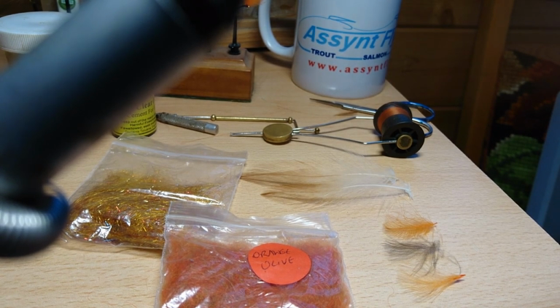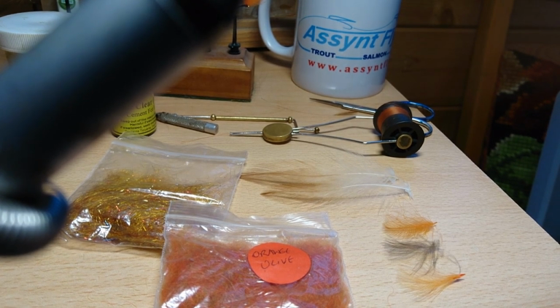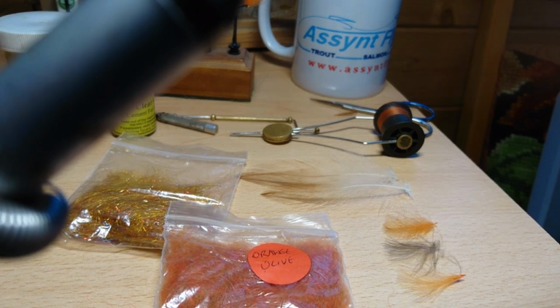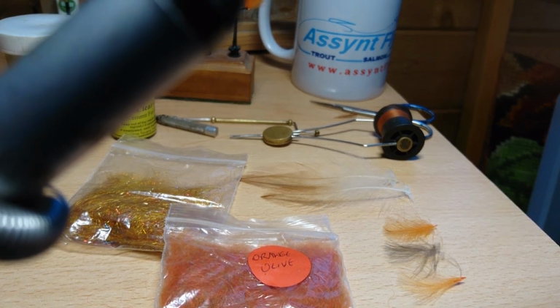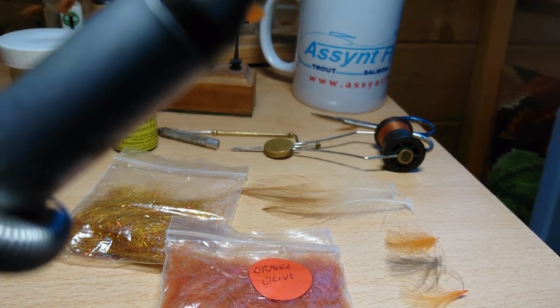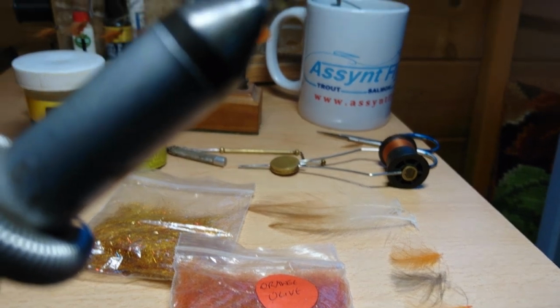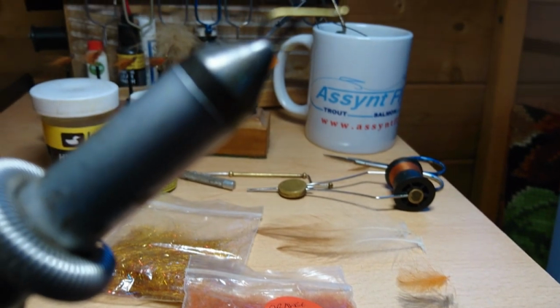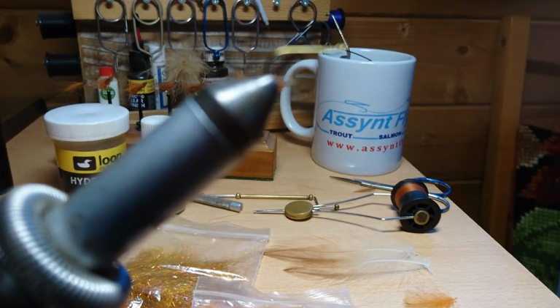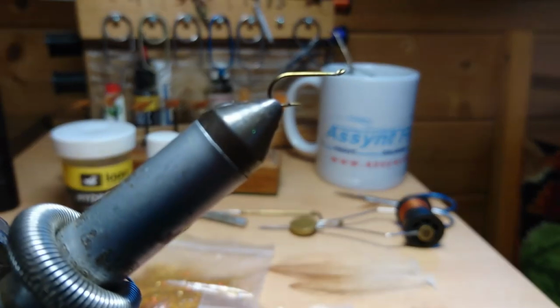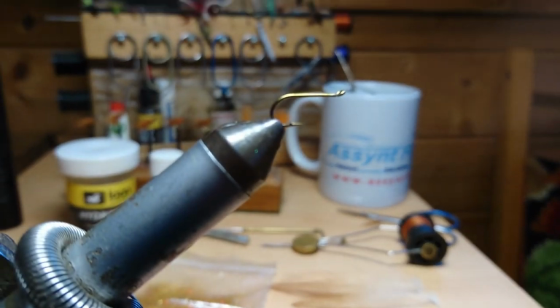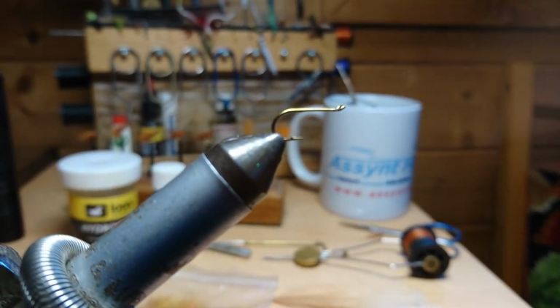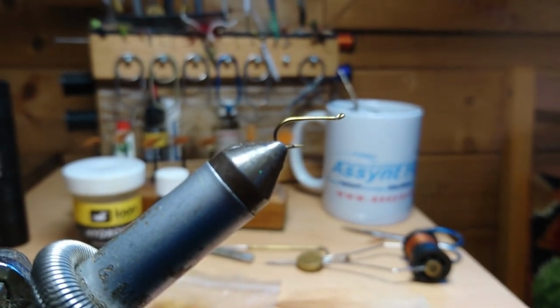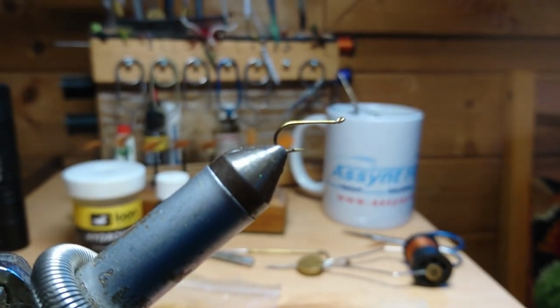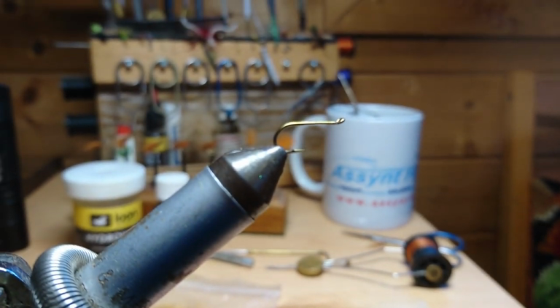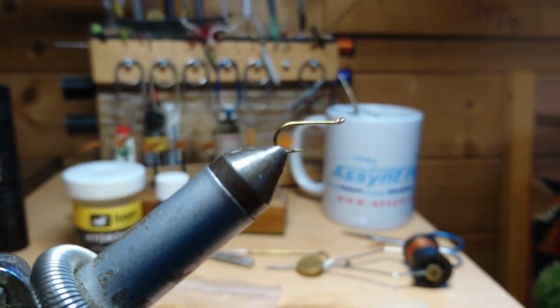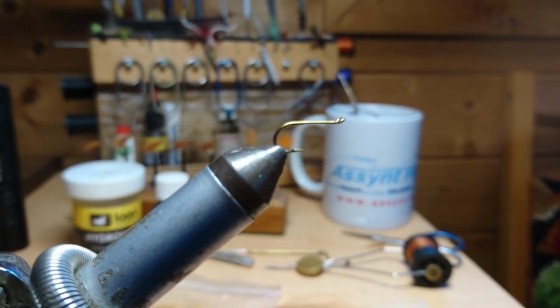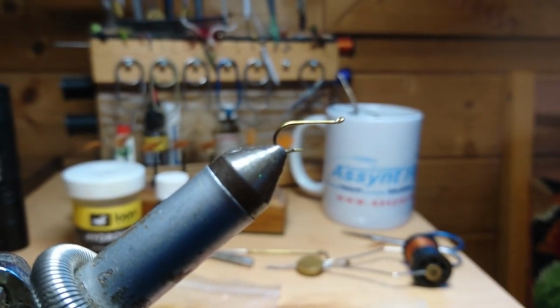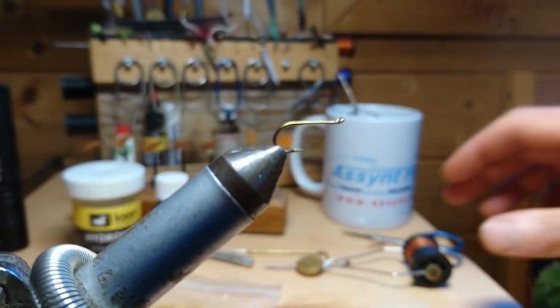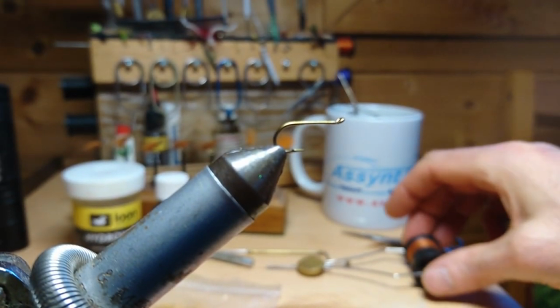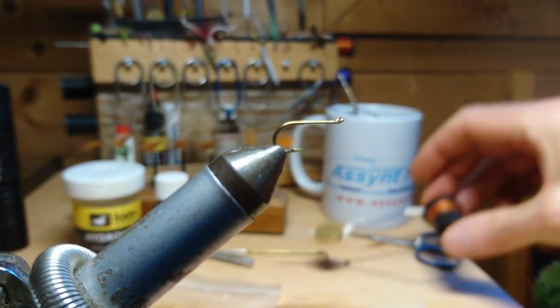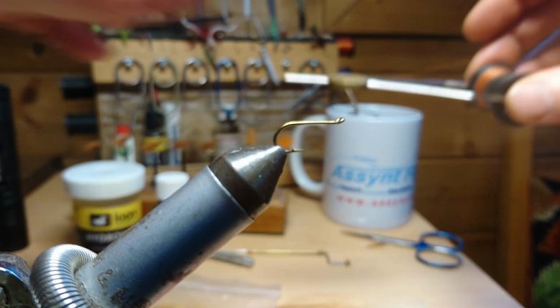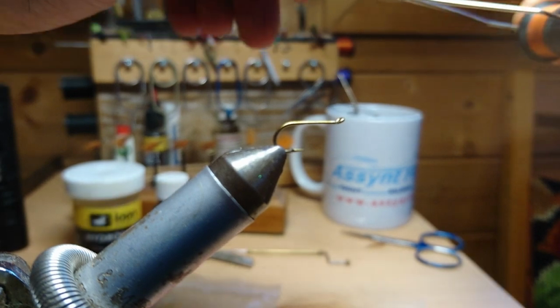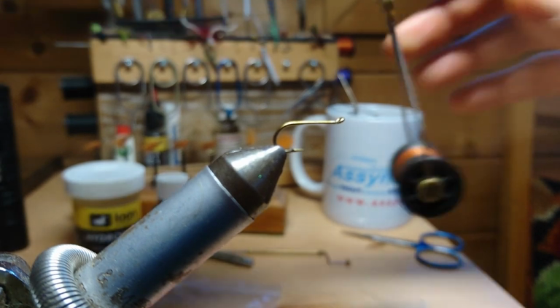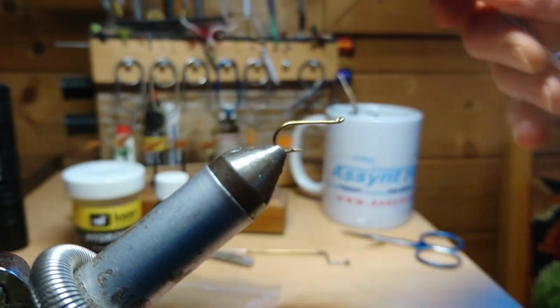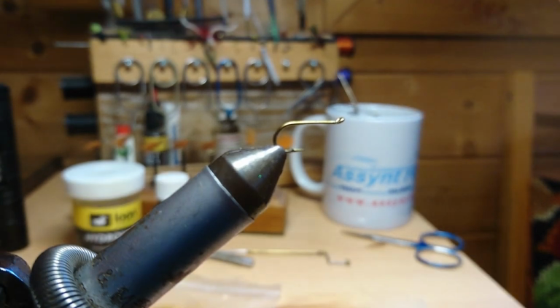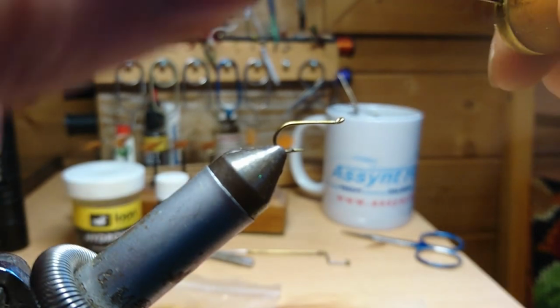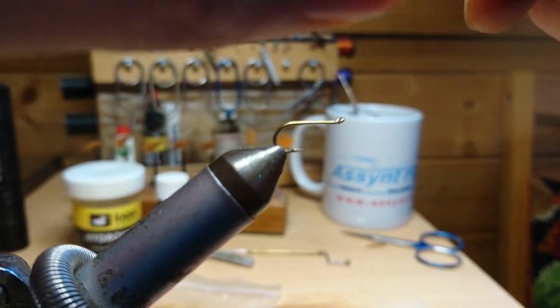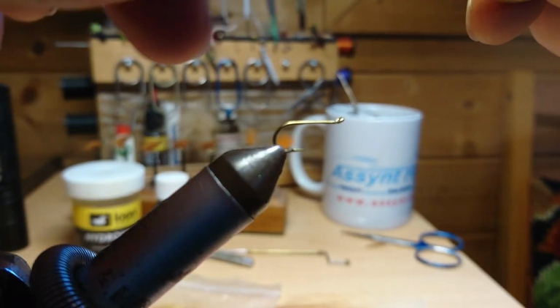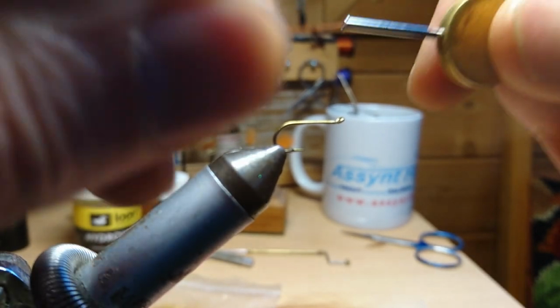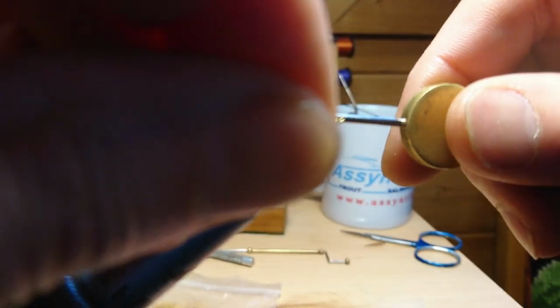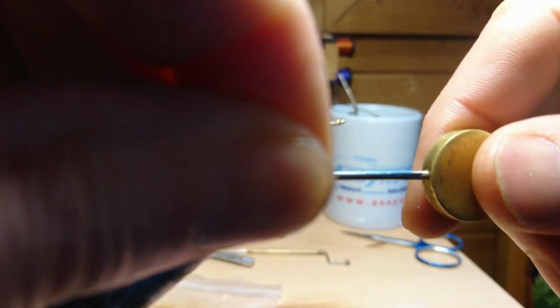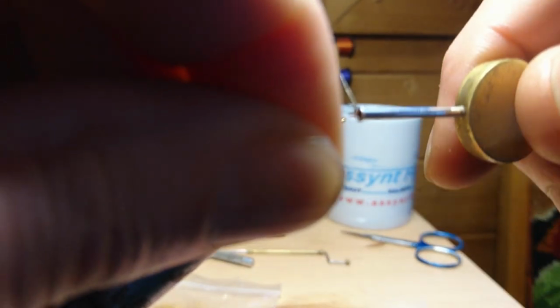So without further ado let's get on and tie this fly. I'm not super quick at fly tying but with the miracles of film editing I'll be able to speed the boring bits up.